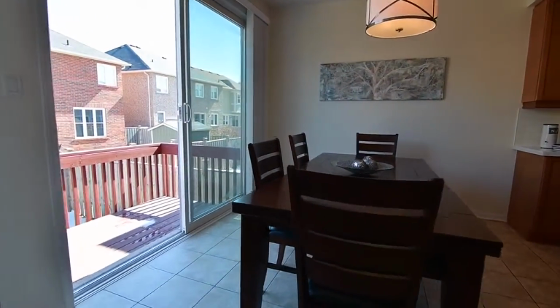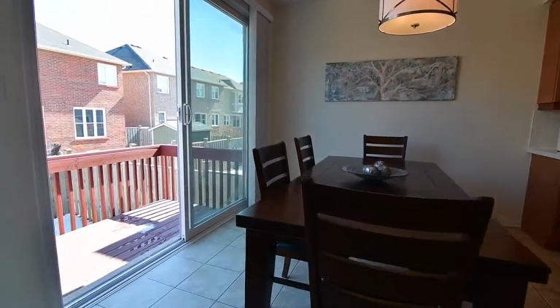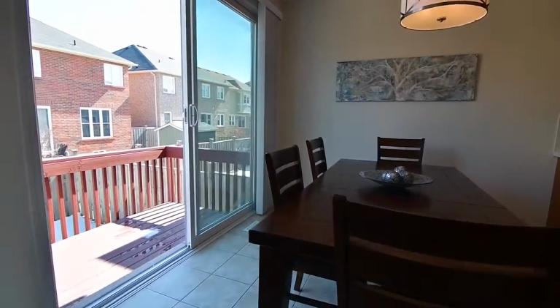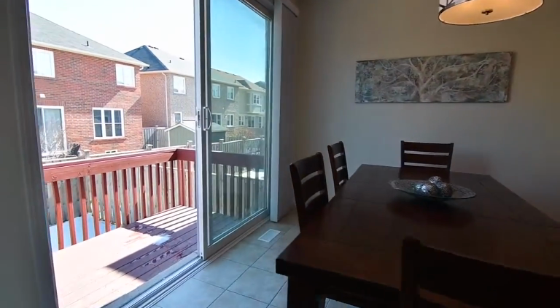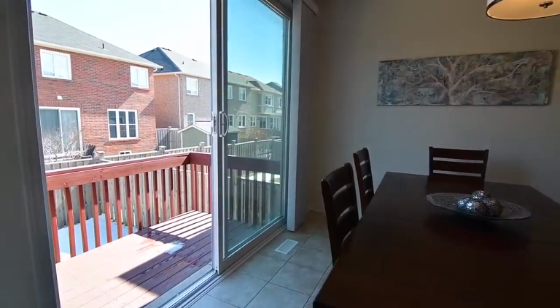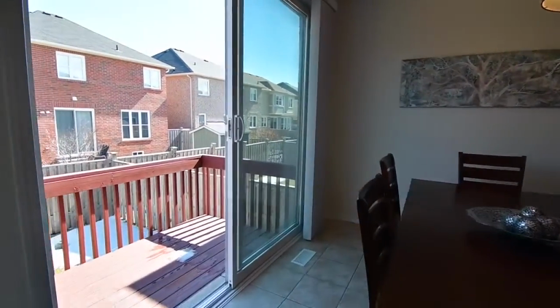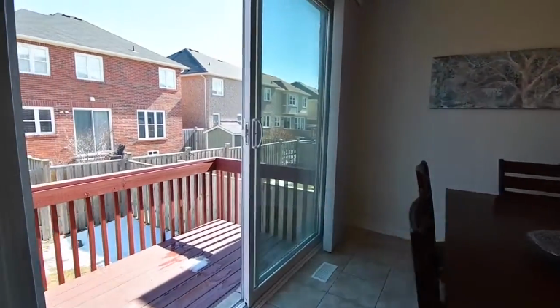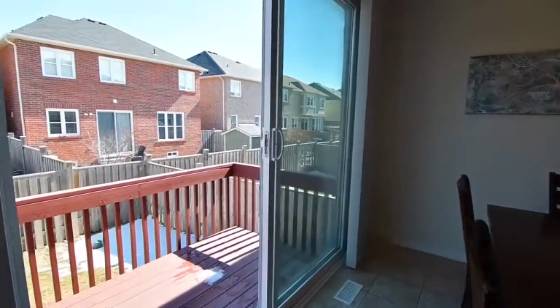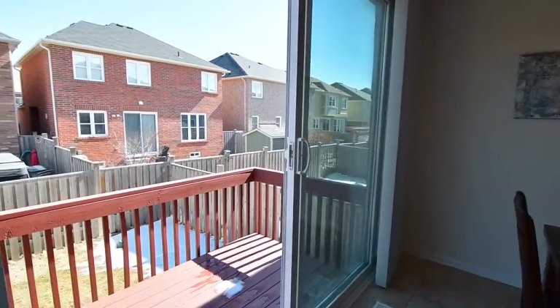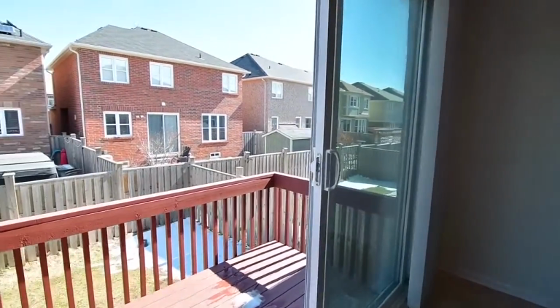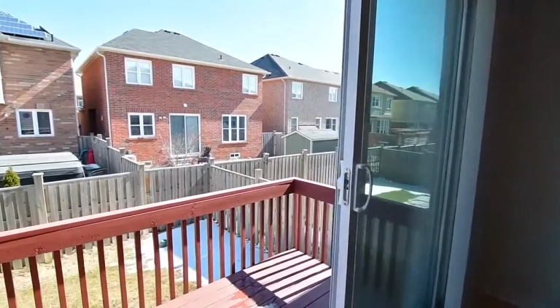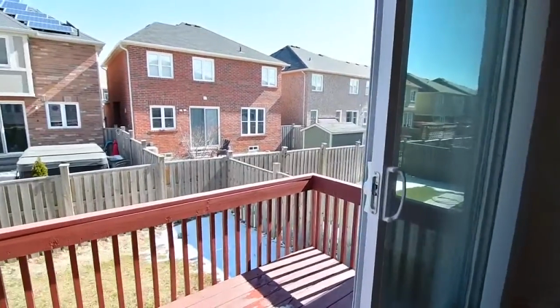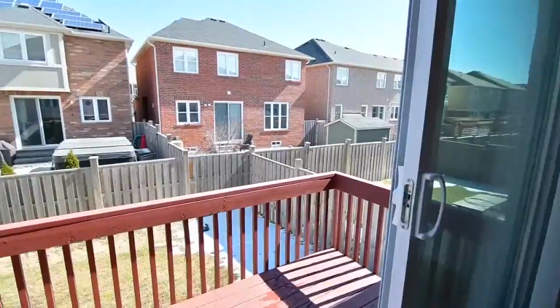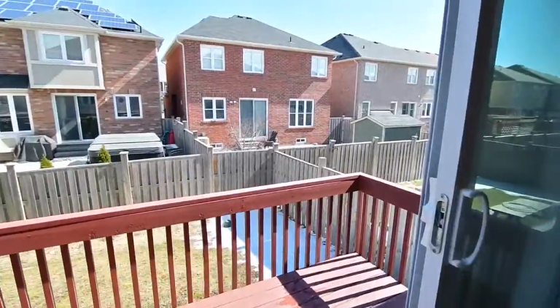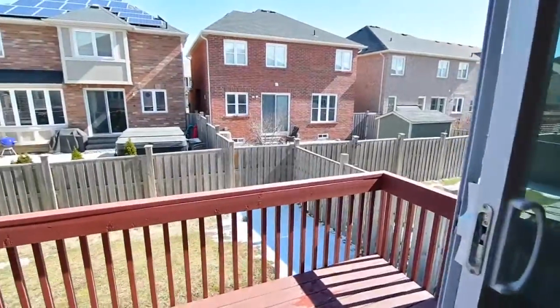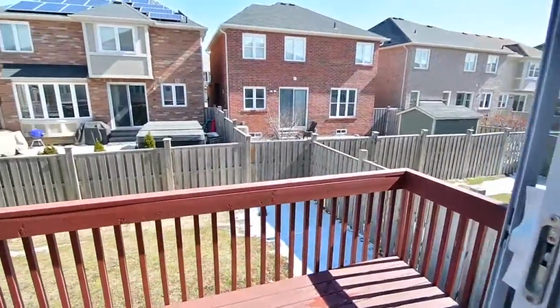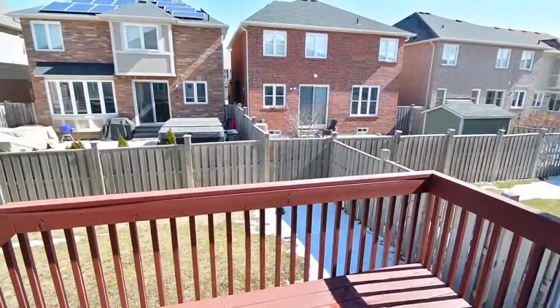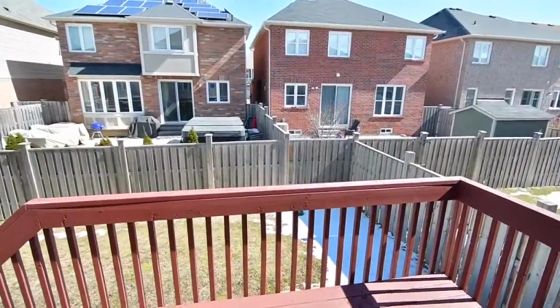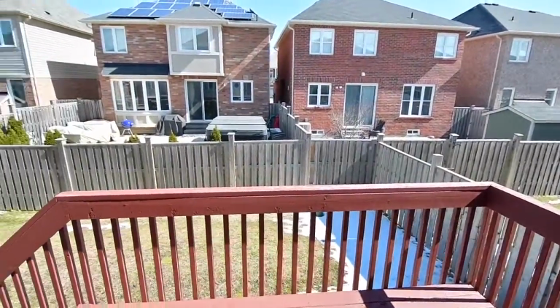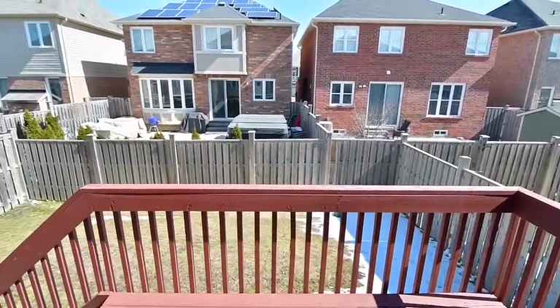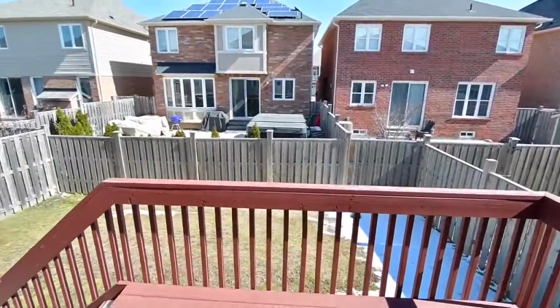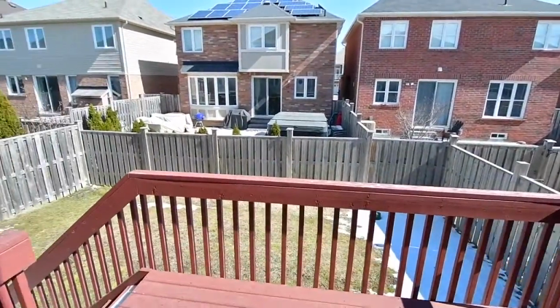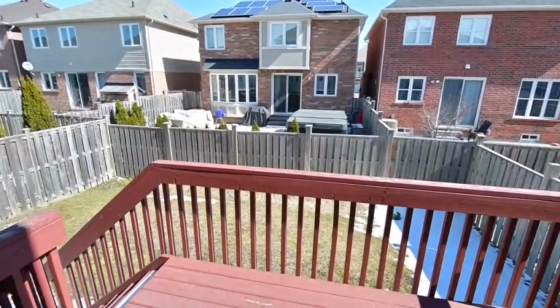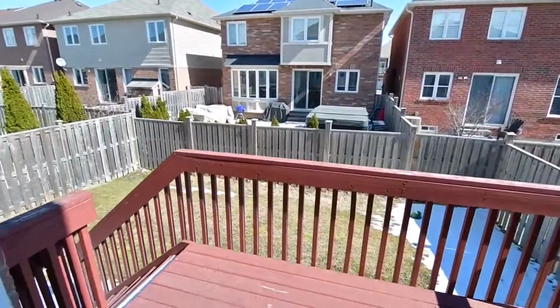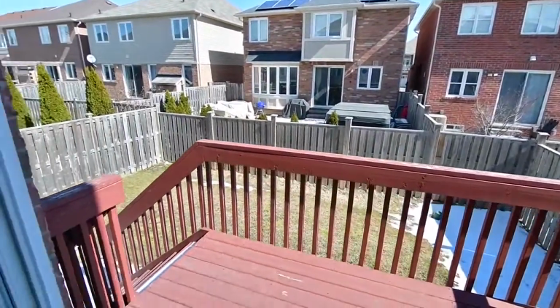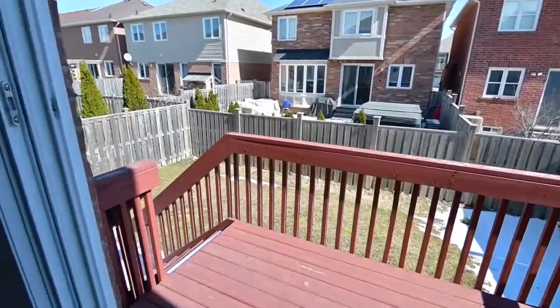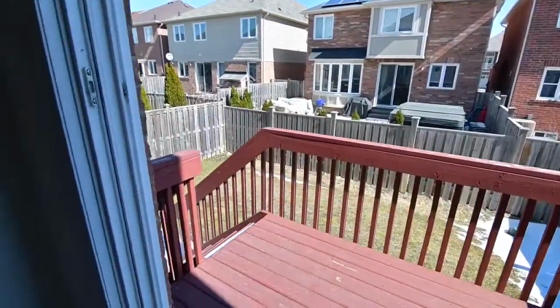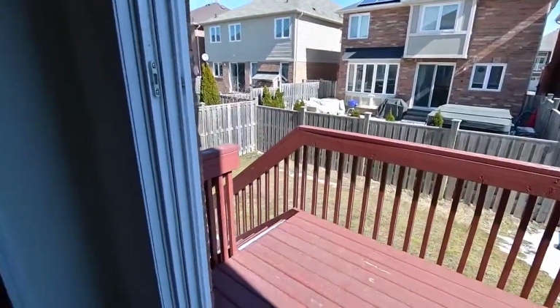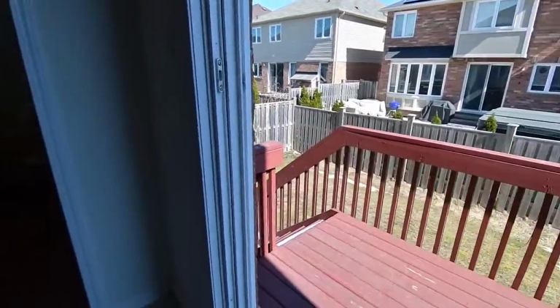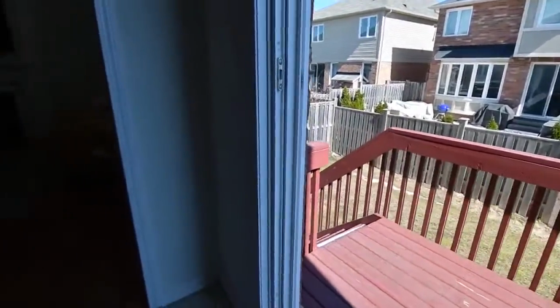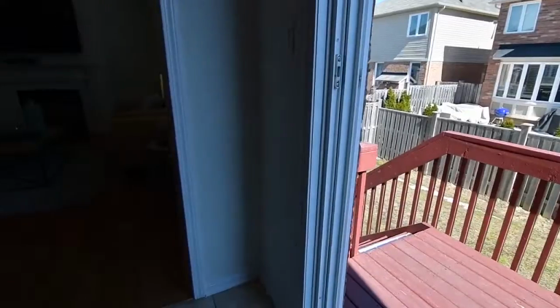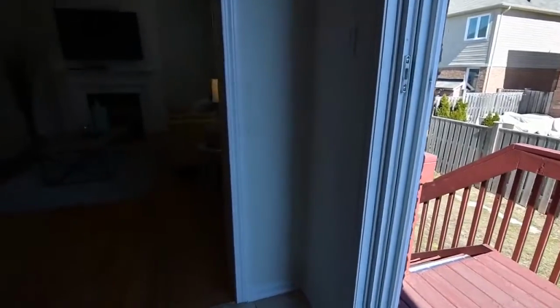The breakfast area's oversized sliding door walkout opens to a raised deck which steps down to a fully fenced backyard with plenty of gardening and play space.